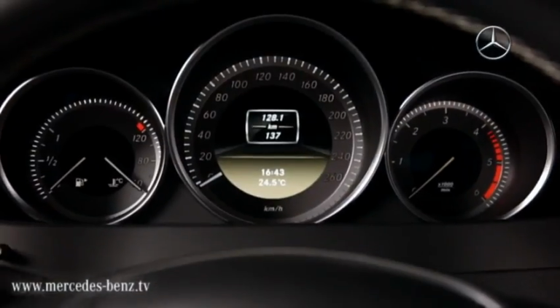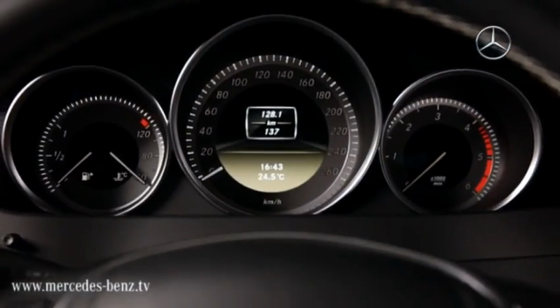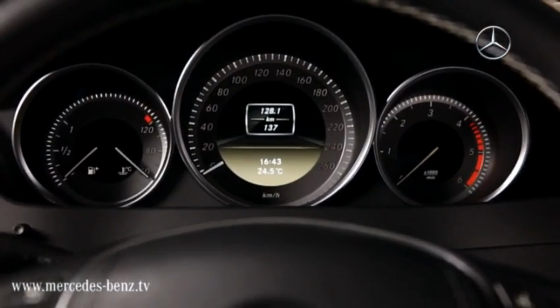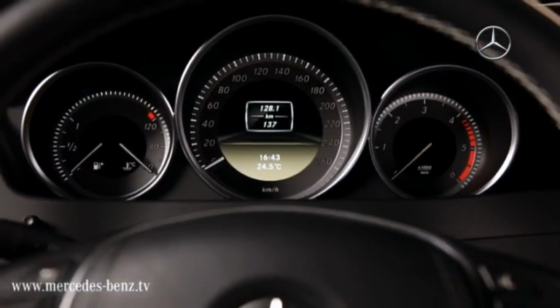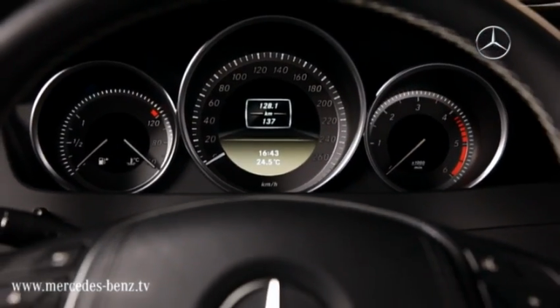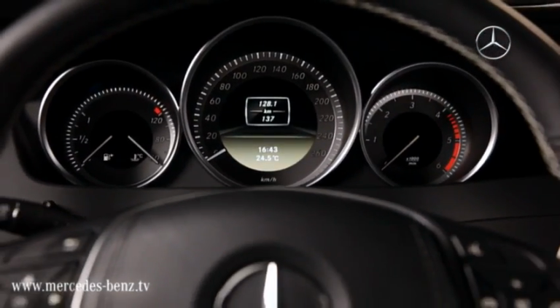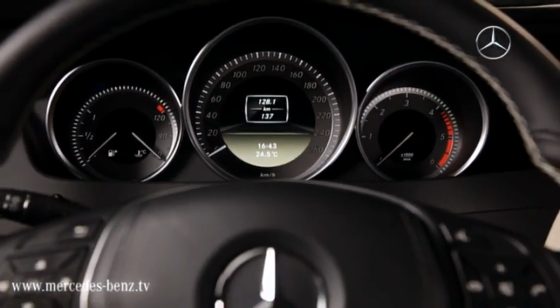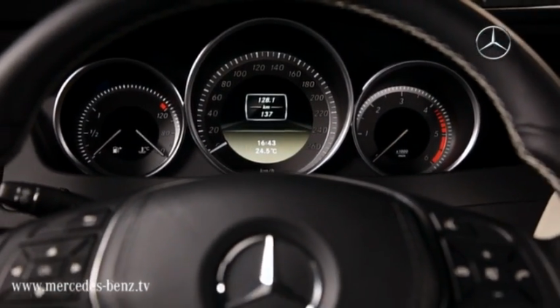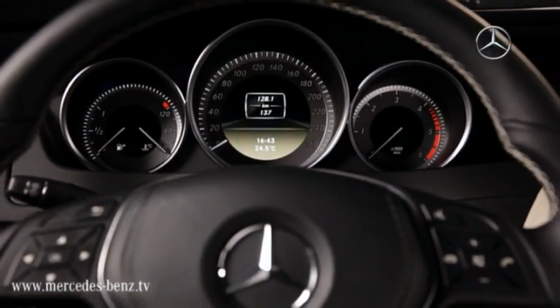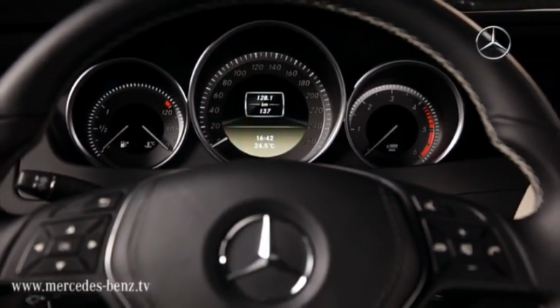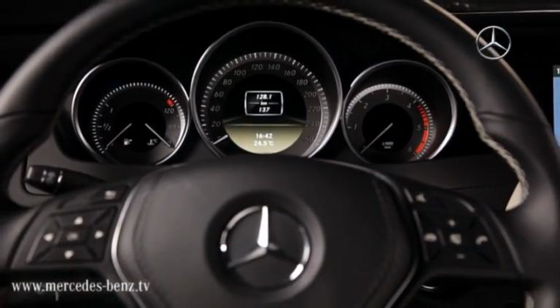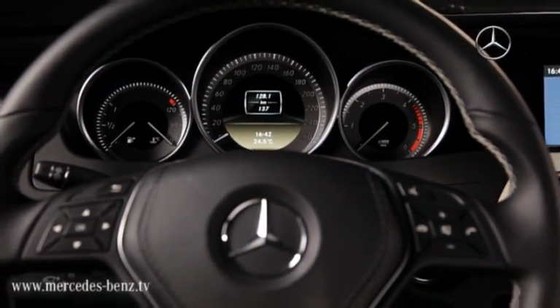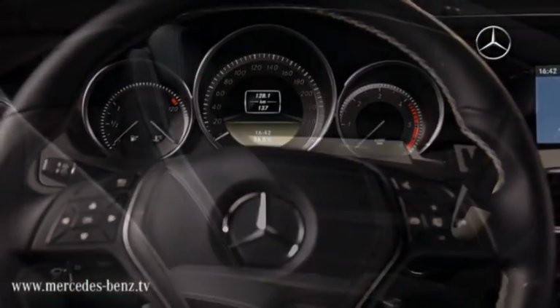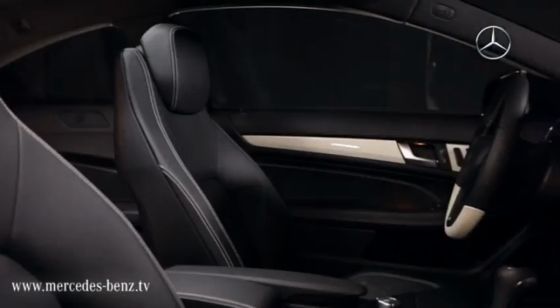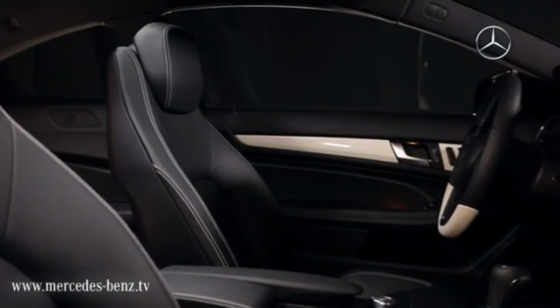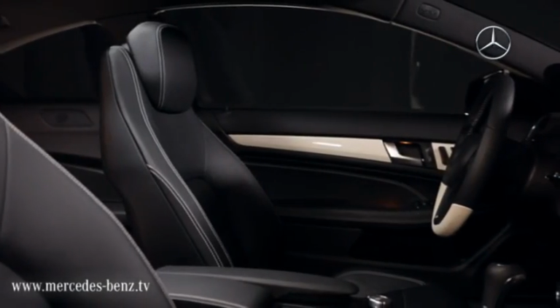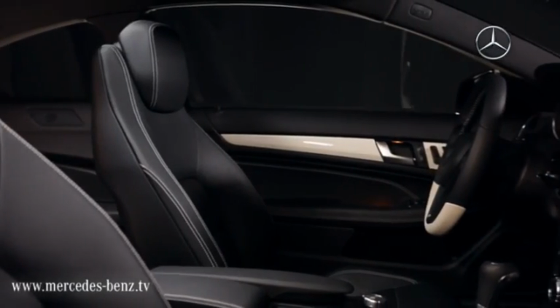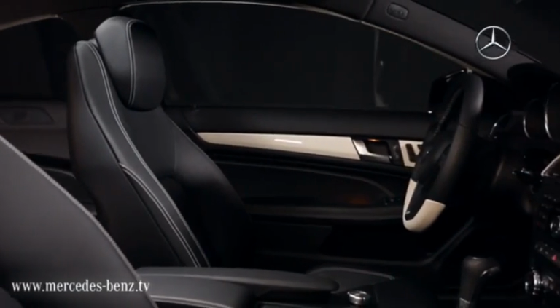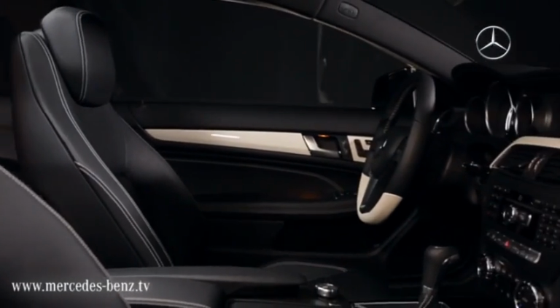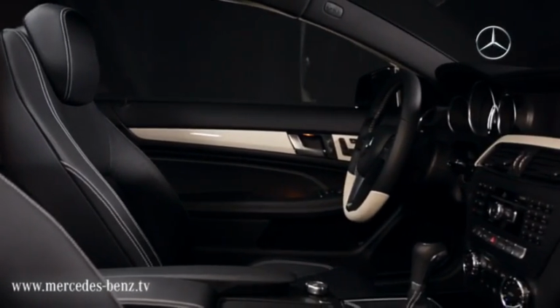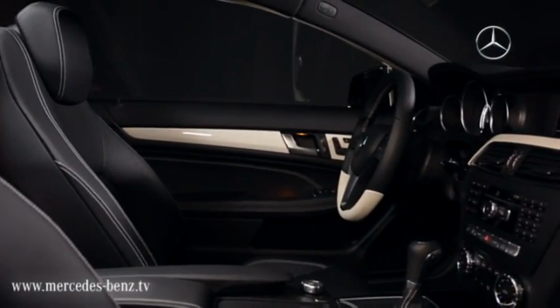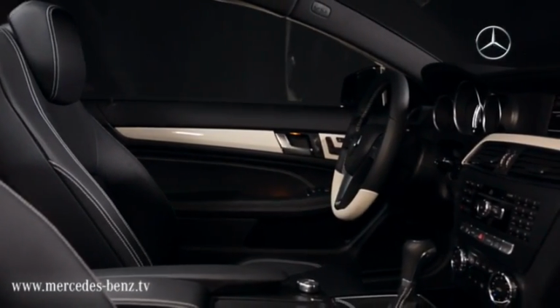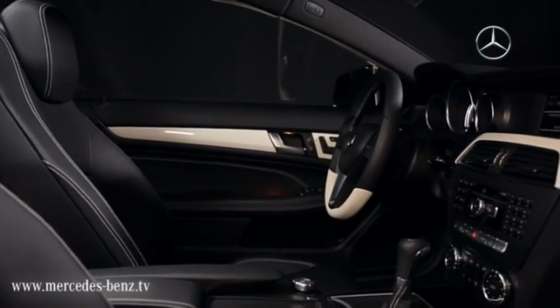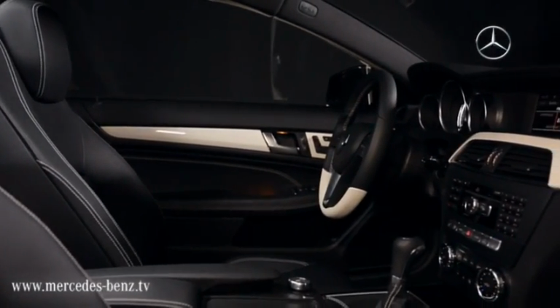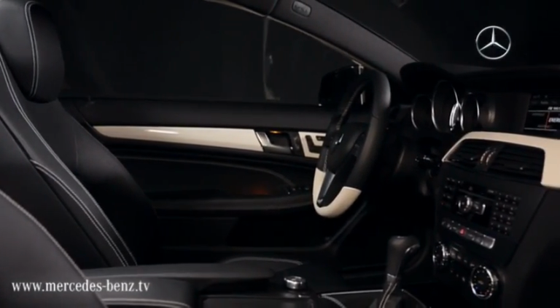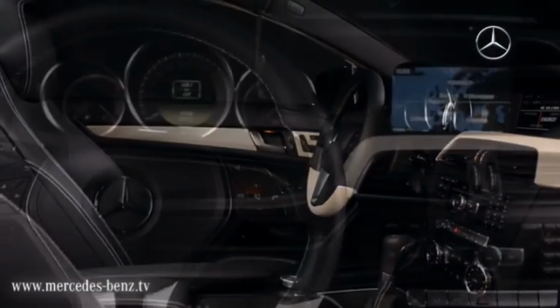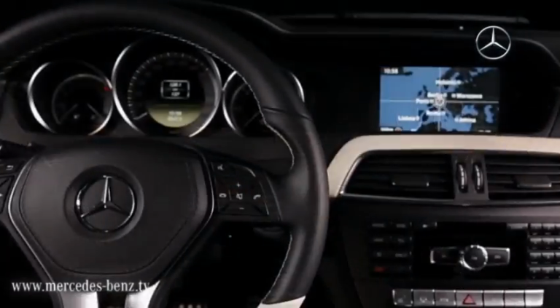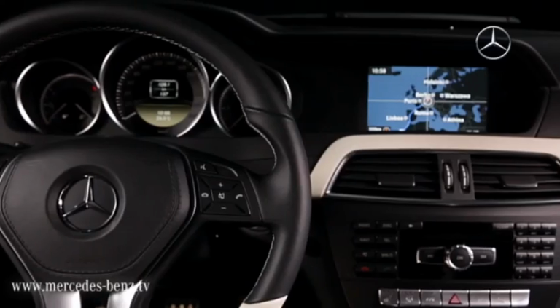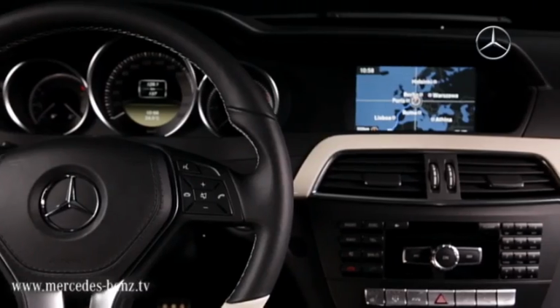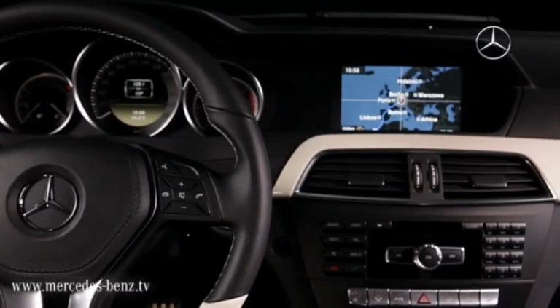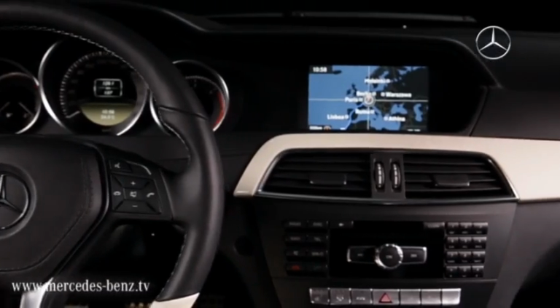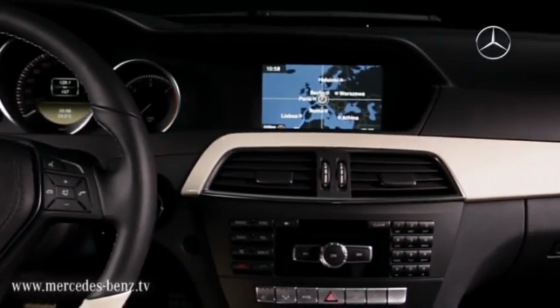In the high-quality interior, next to the new three-spoke steering wheel is the latest generation of the optional command system with online access.